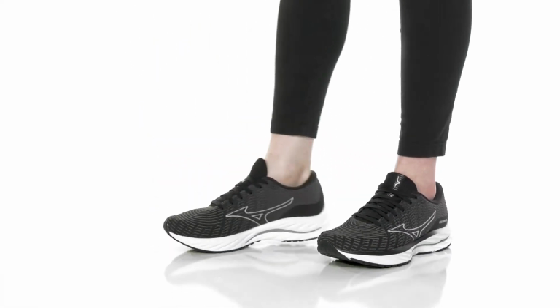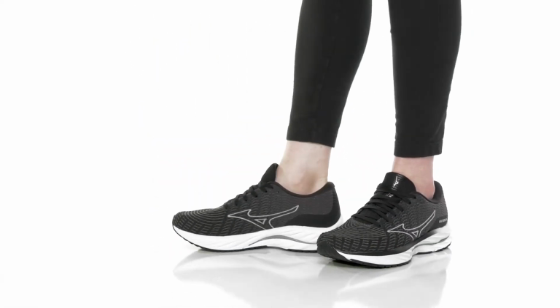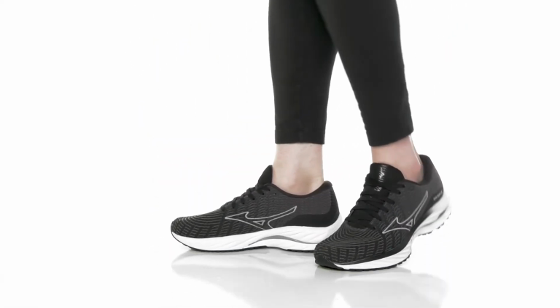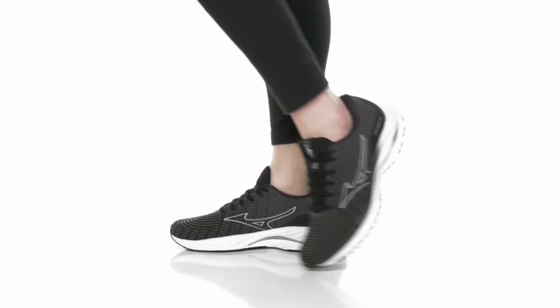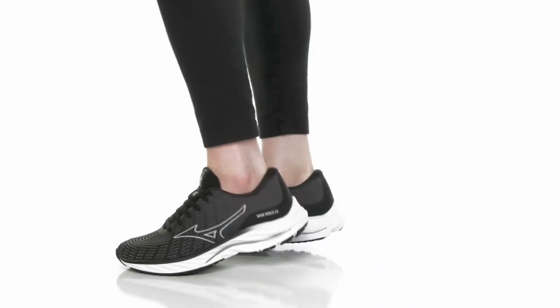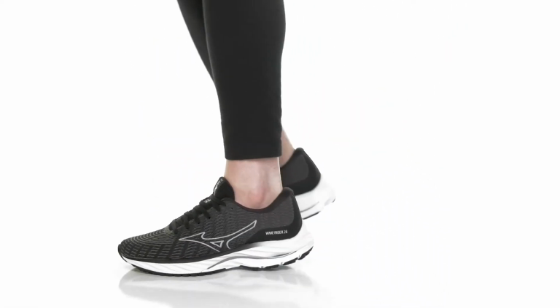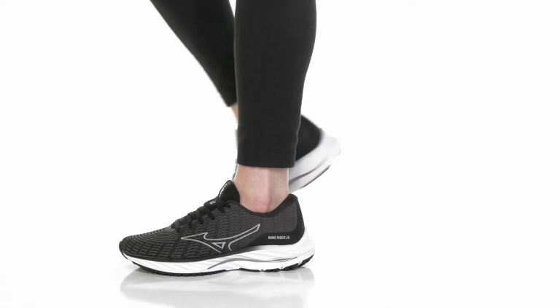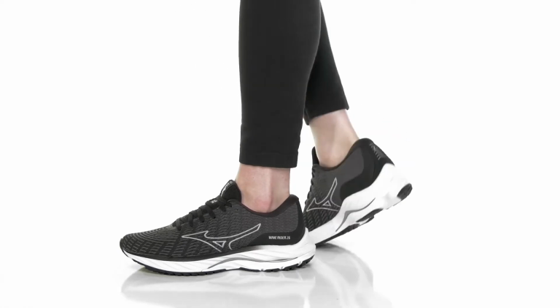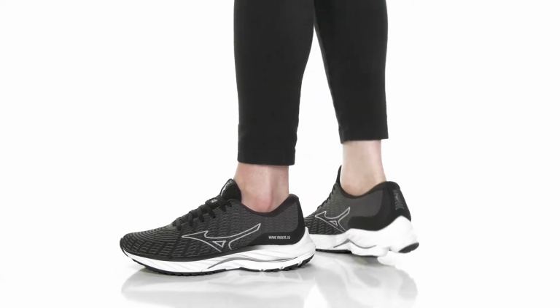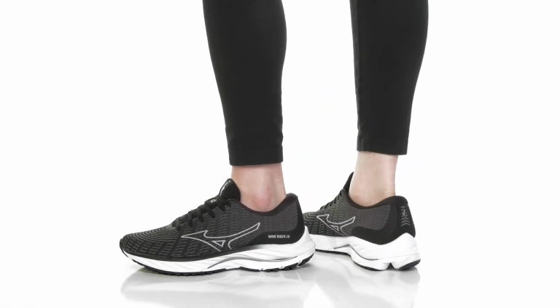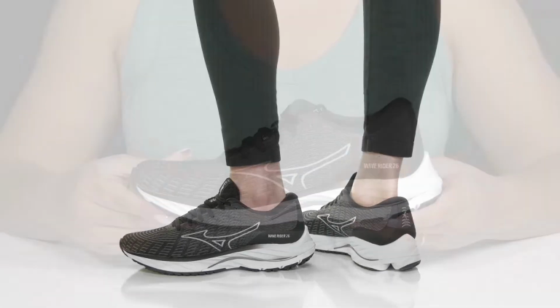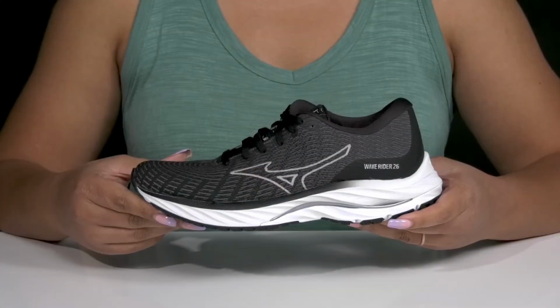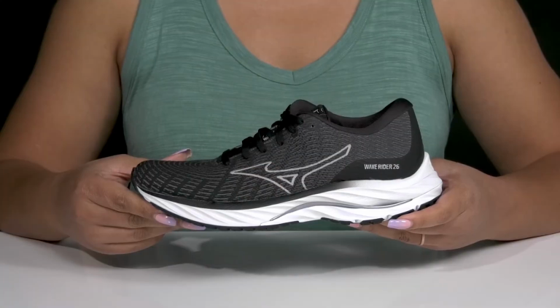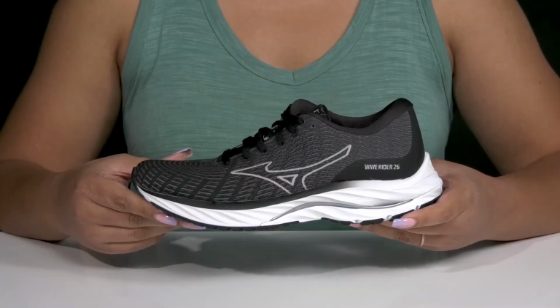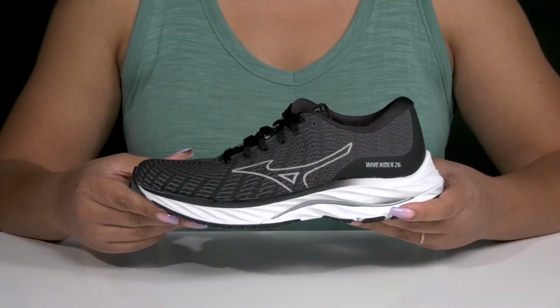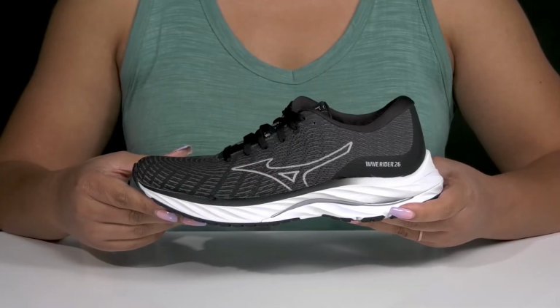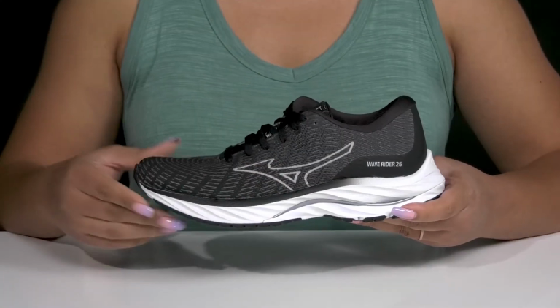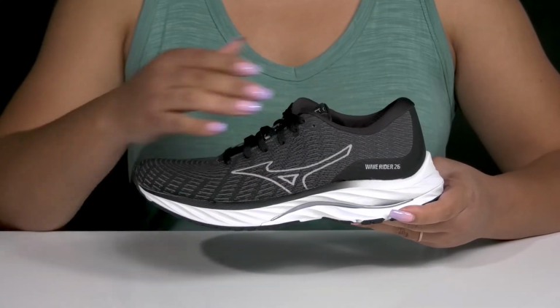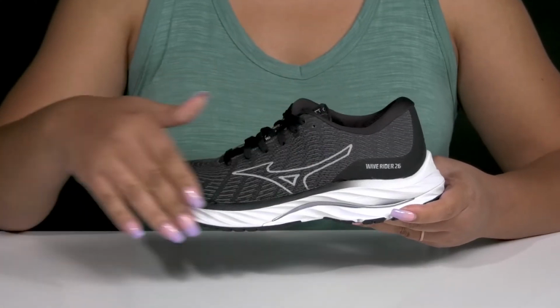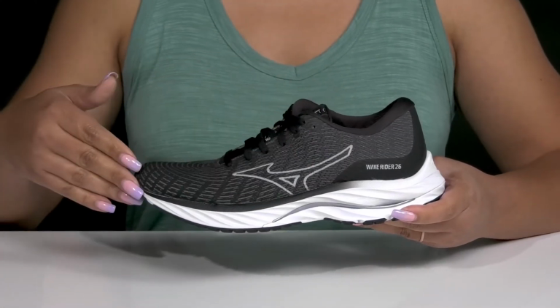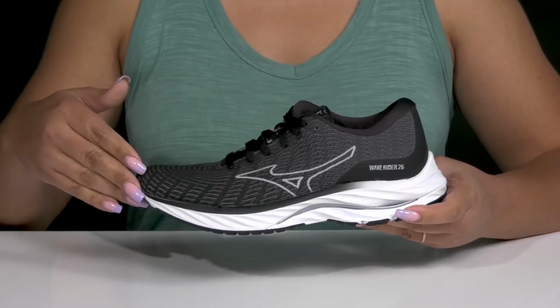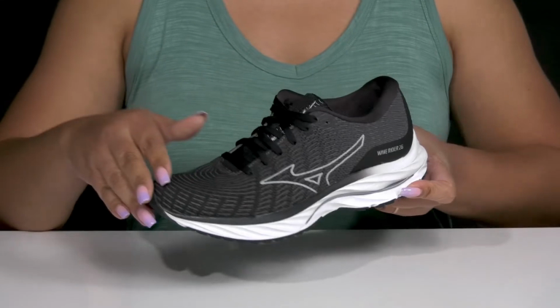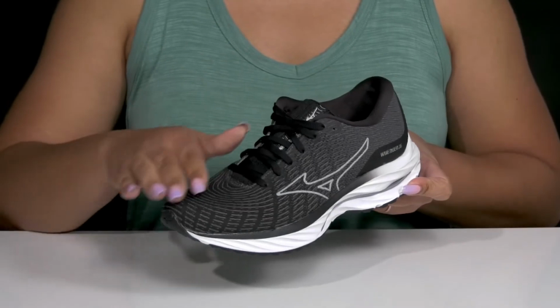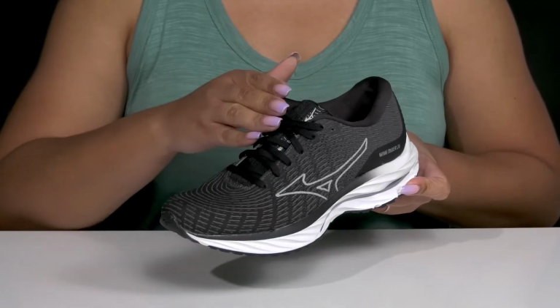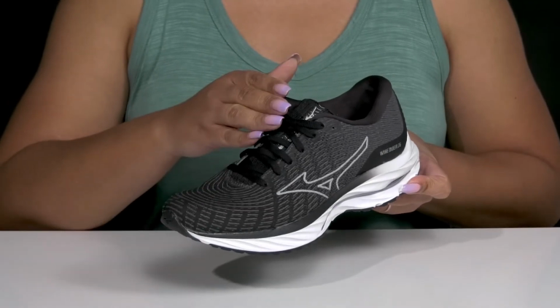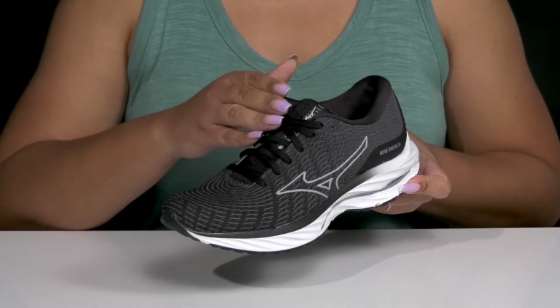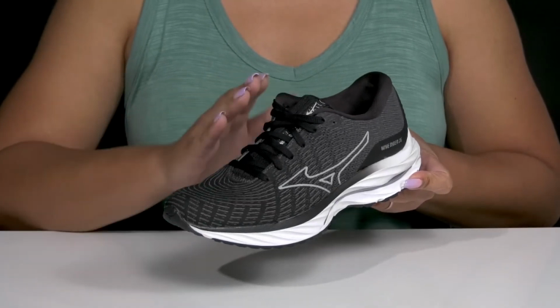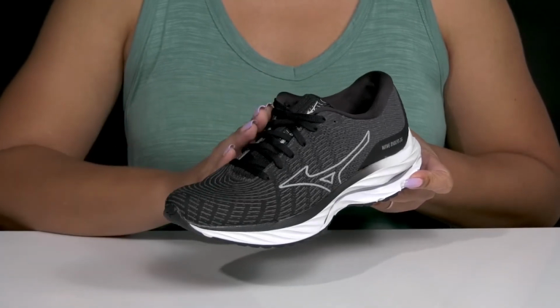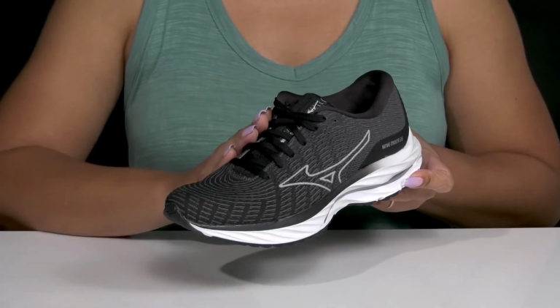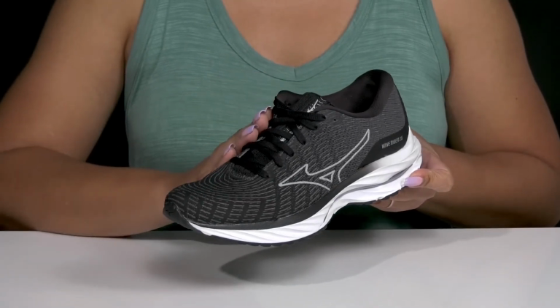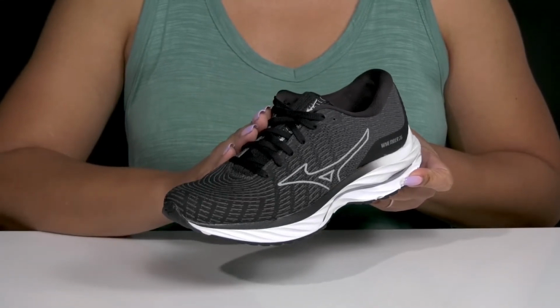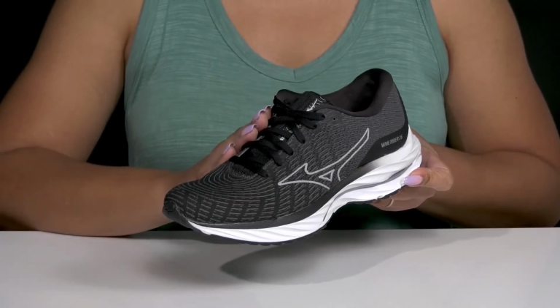Add comfort and functionality to your sports attire when you wear these shoes by Mizuno. They feature a textile and synthetic upper with a functional lace-up closure to give you a secure and custom fit.